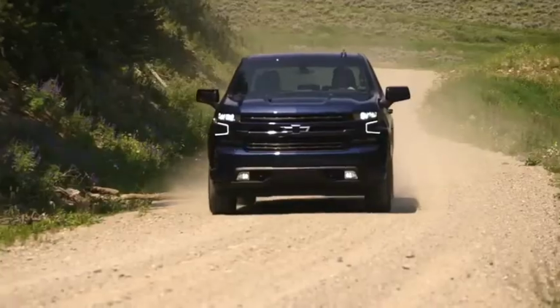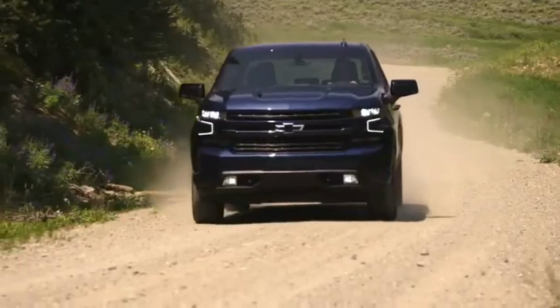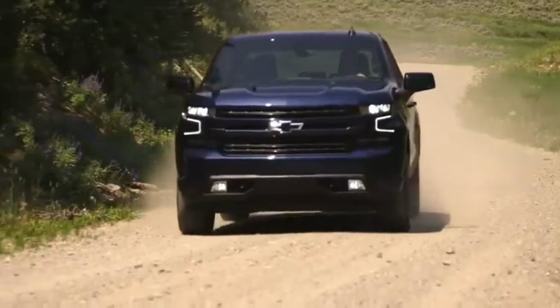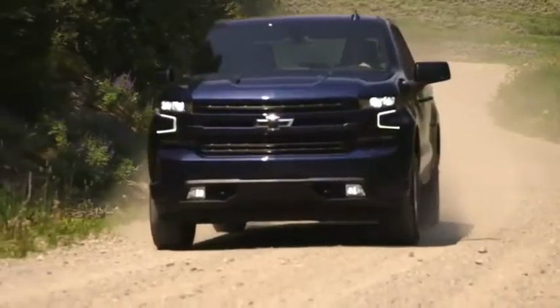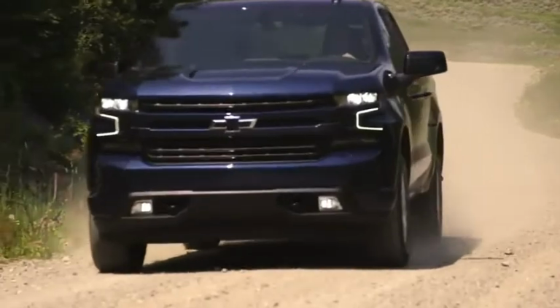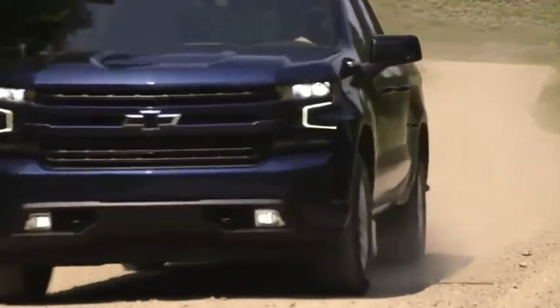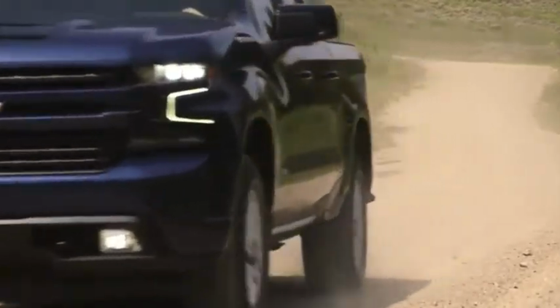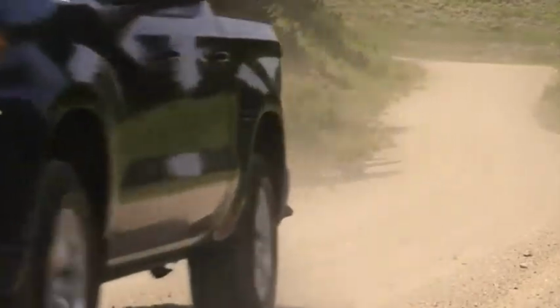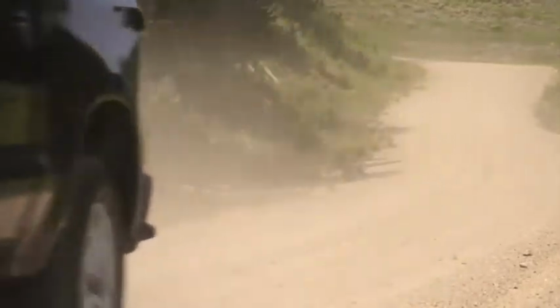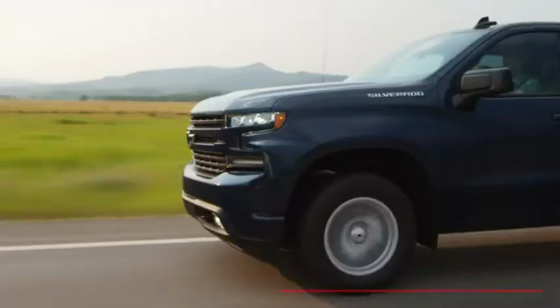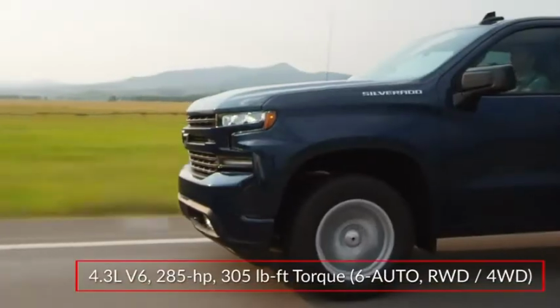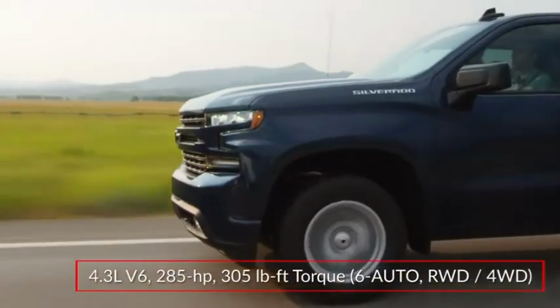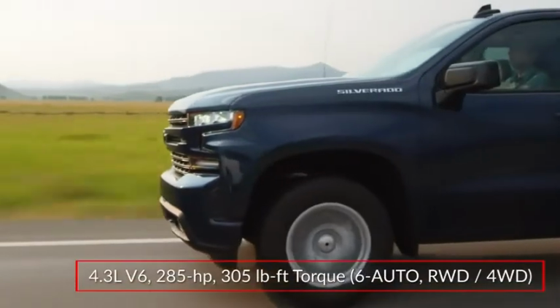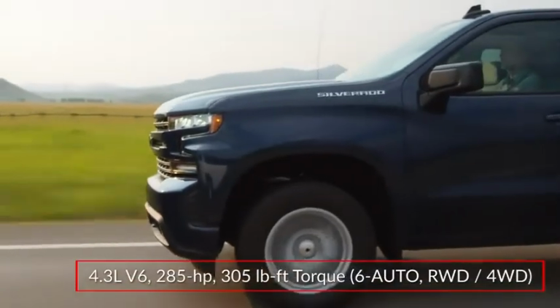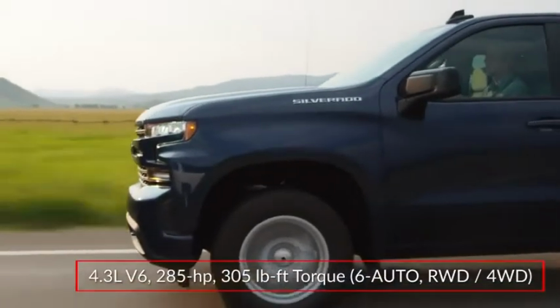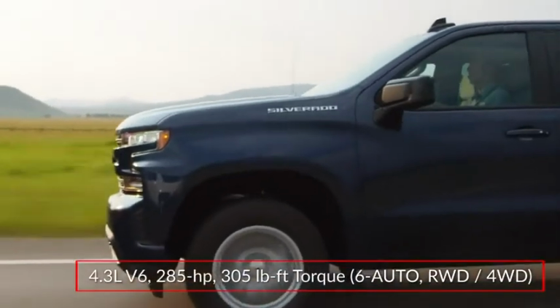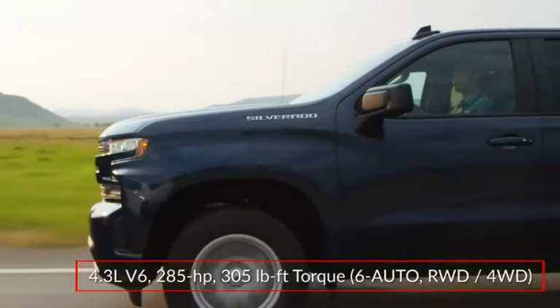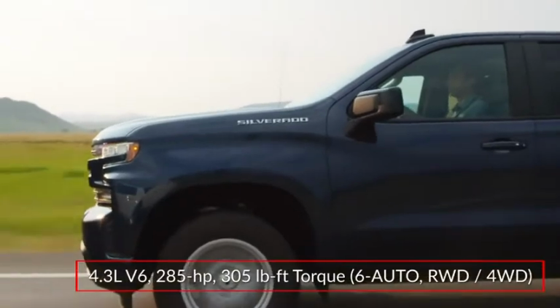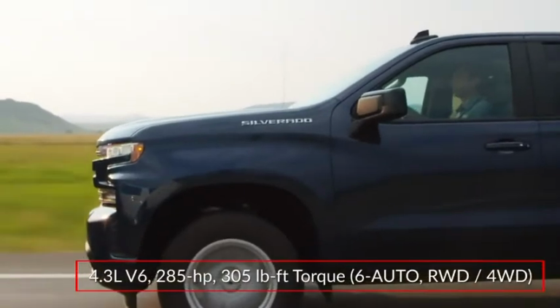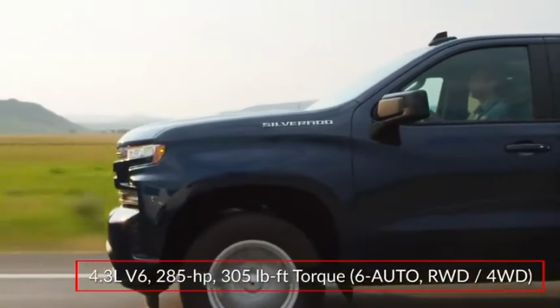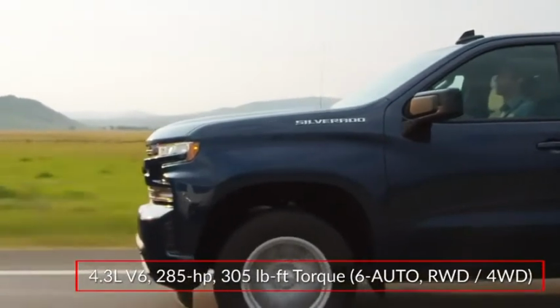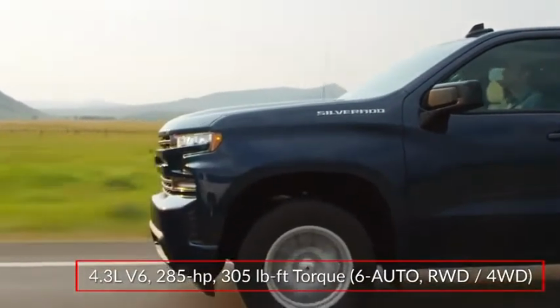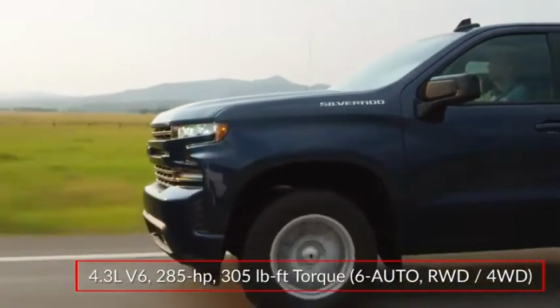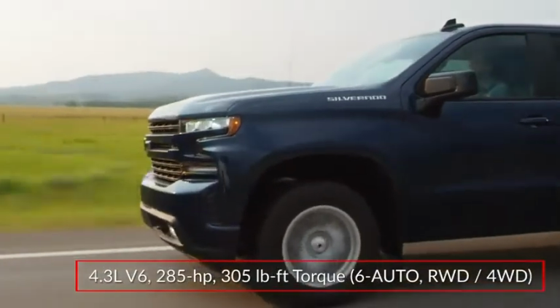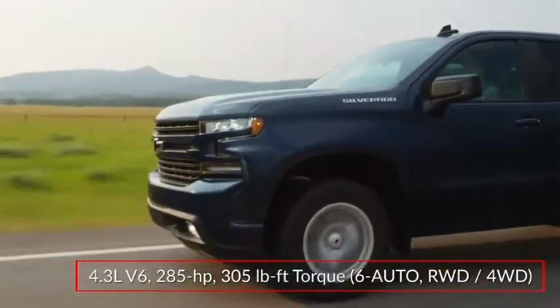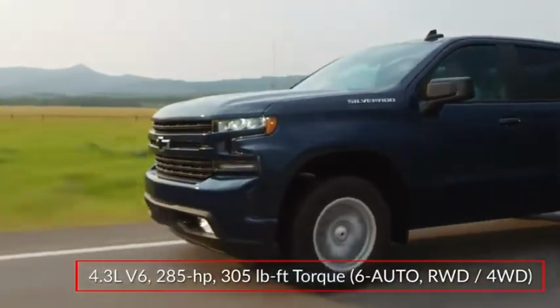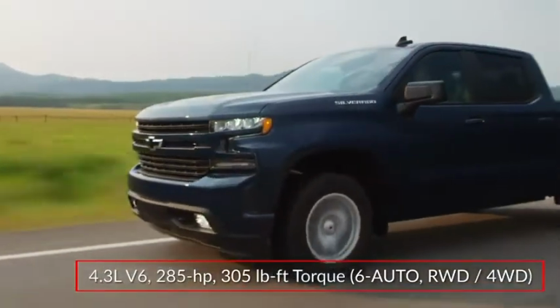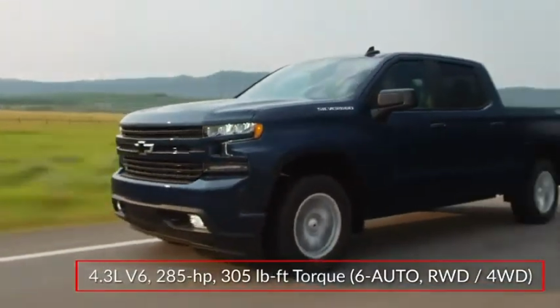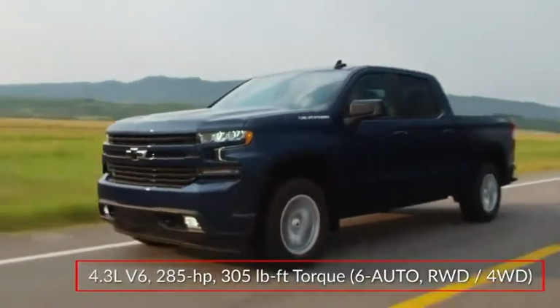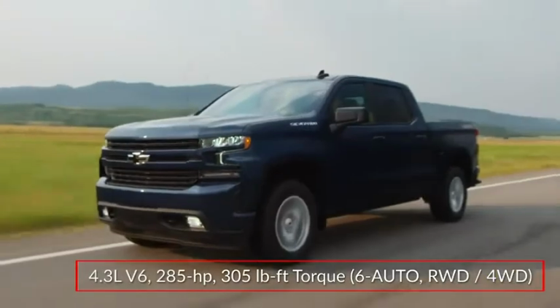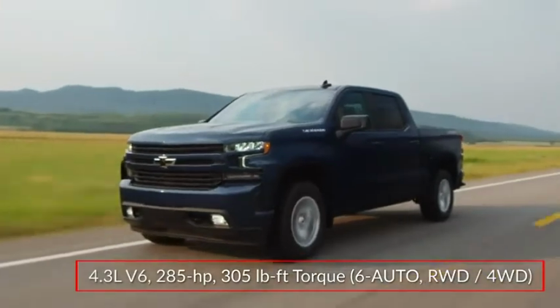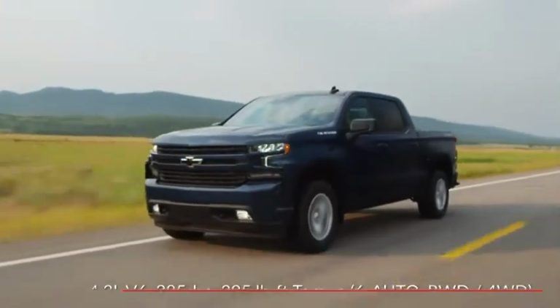Available in rear-wheel drive or four-wheel drive configurations, the Silverado offers five performance choices starting with a standard 285 horsepower 4.3-liter V6 paired to a six-speed automatic transmission.